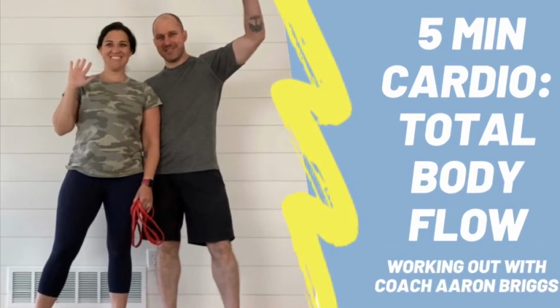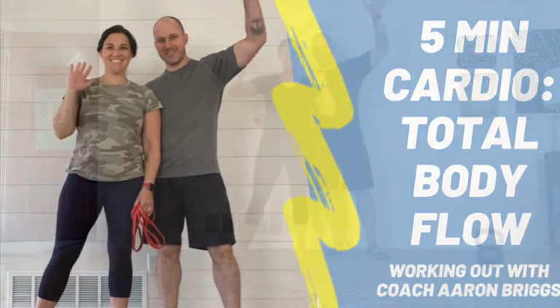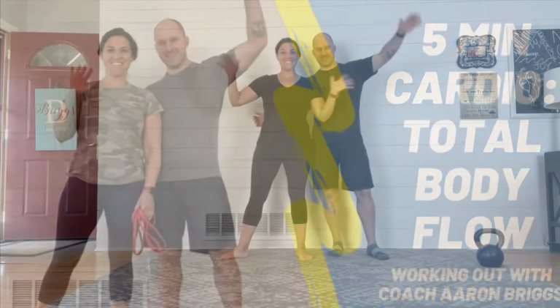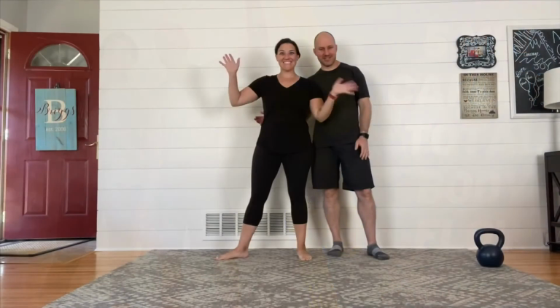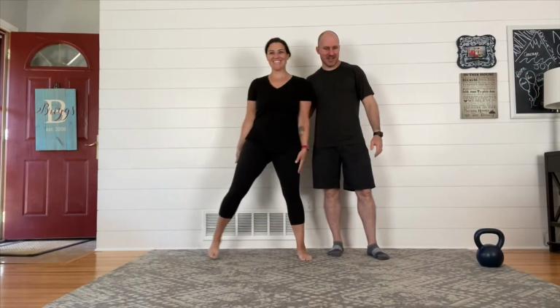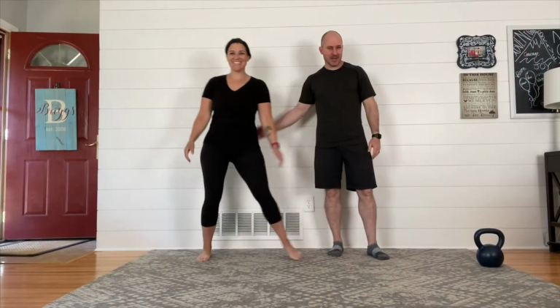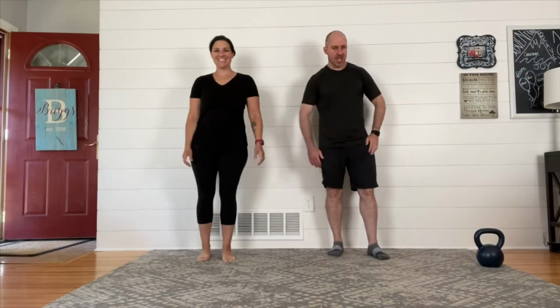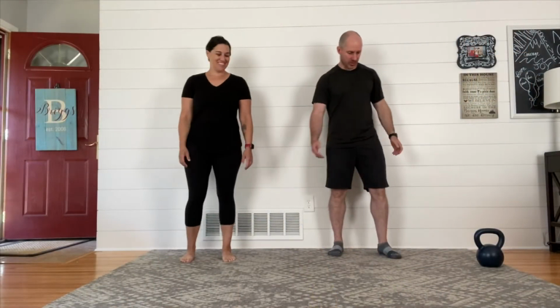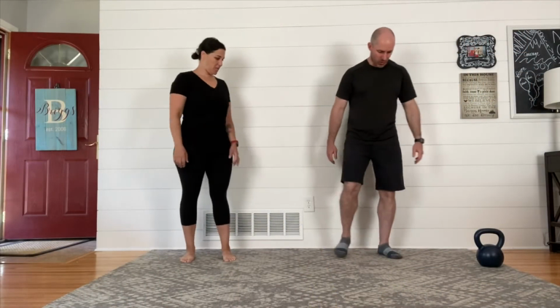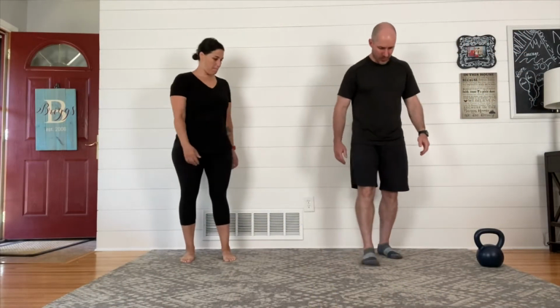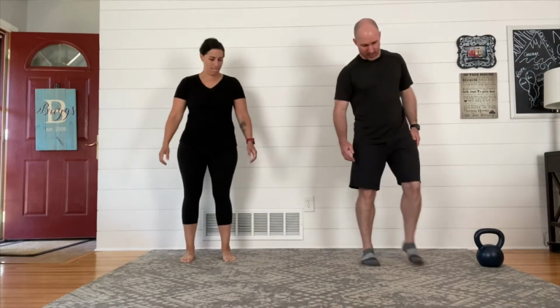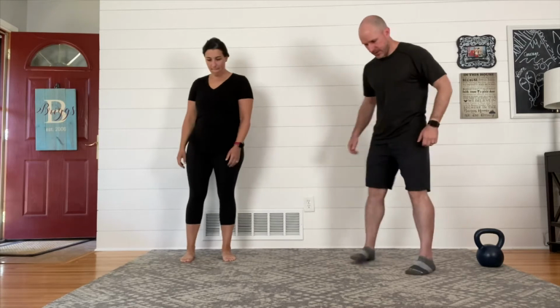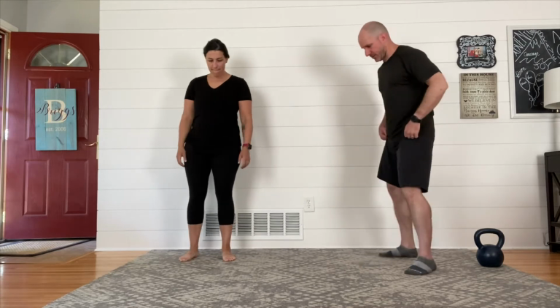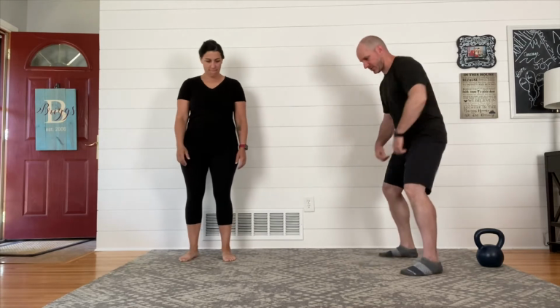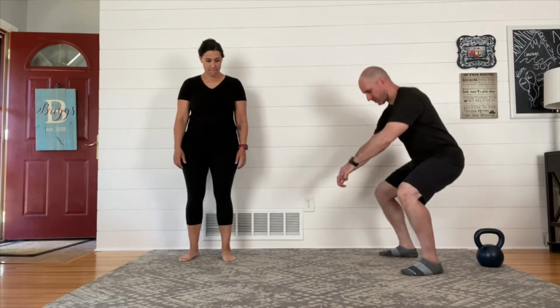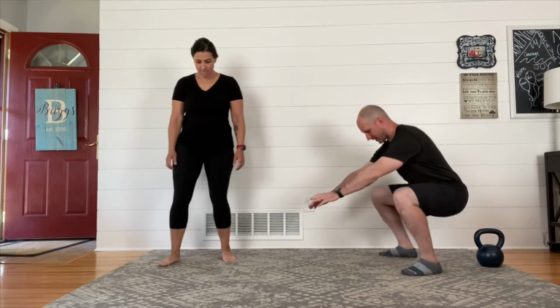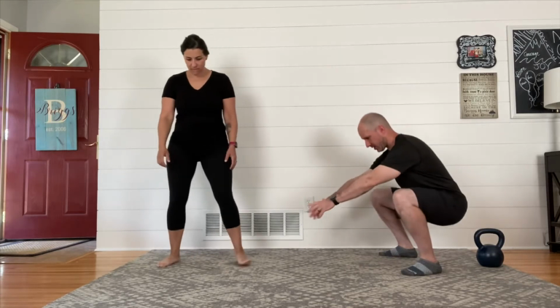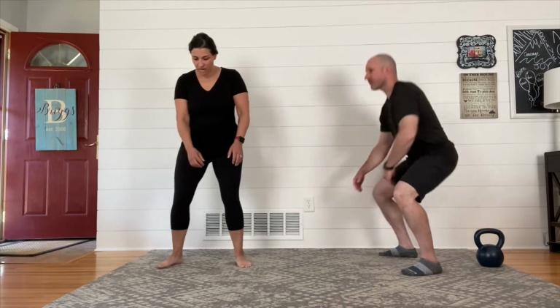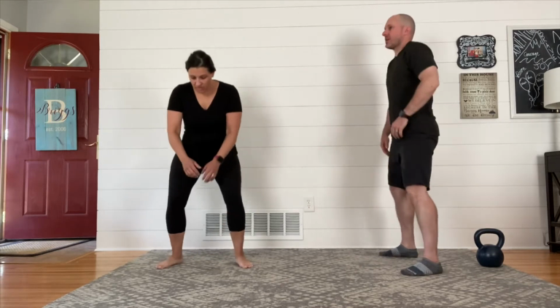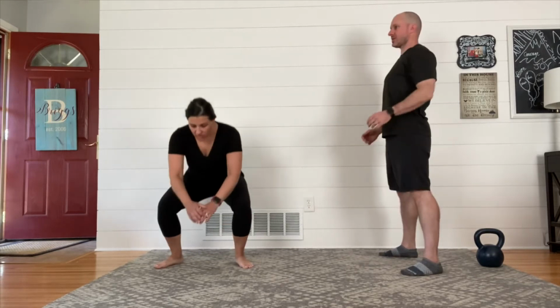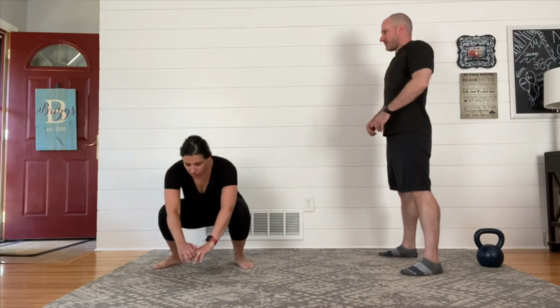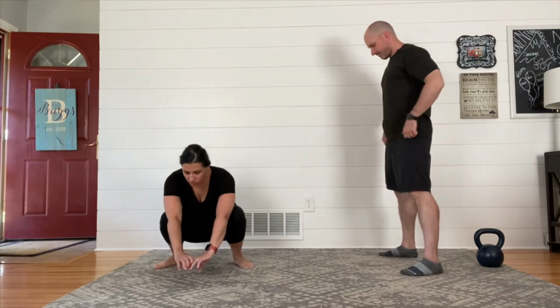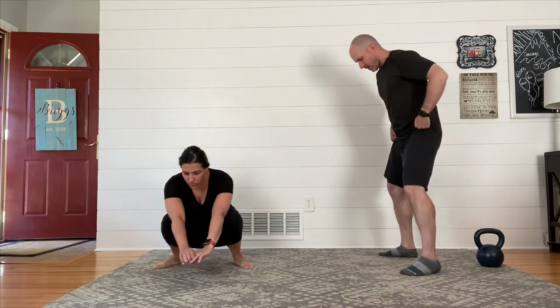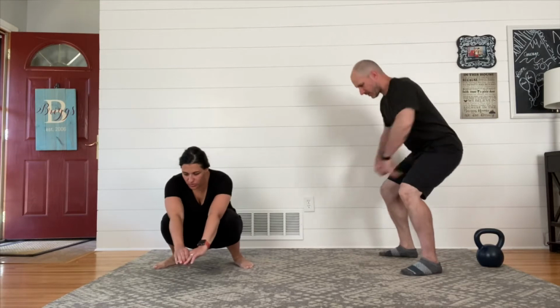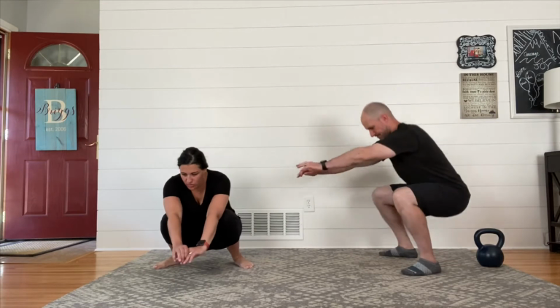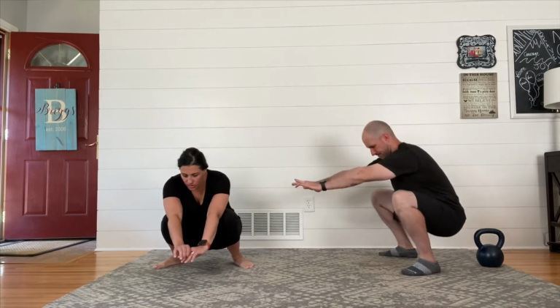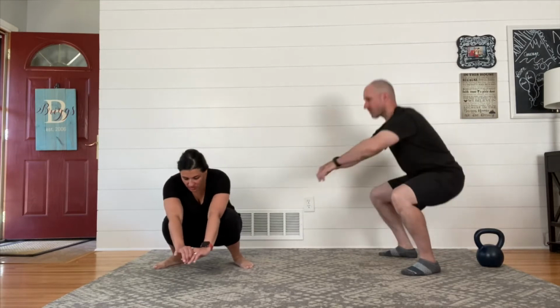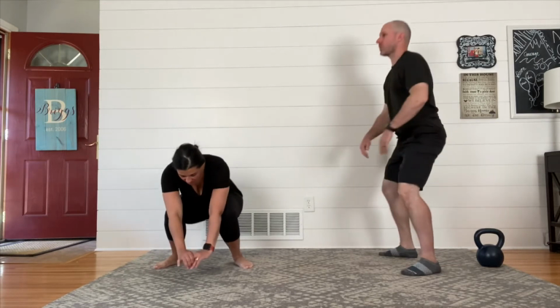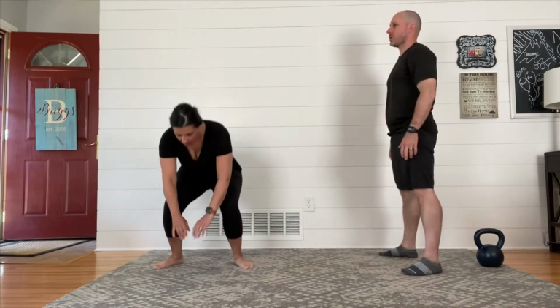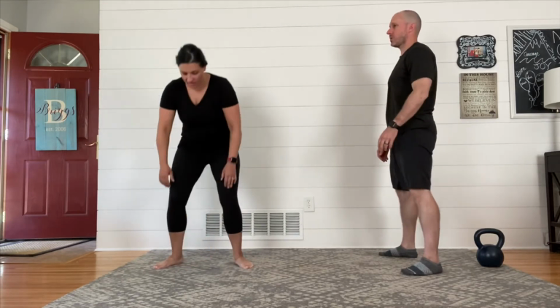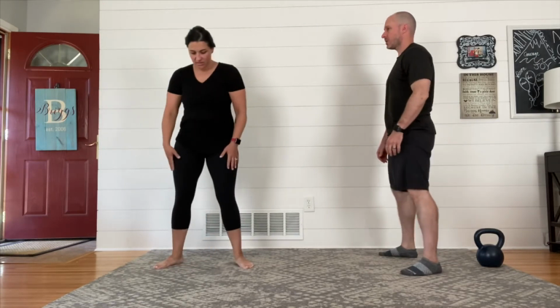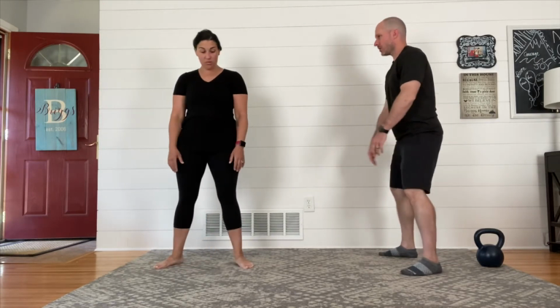Welcome to another Working Out with Aaron Briggs video. Aaron, what's up for today? Today we've got what's called a flow, and this is where we build some exercises one on top of the other. I like these — these are kind of fun.